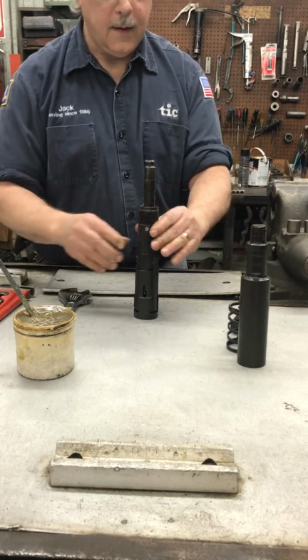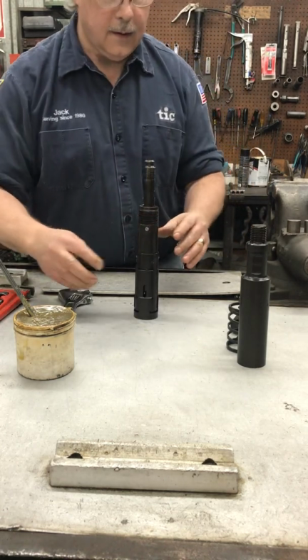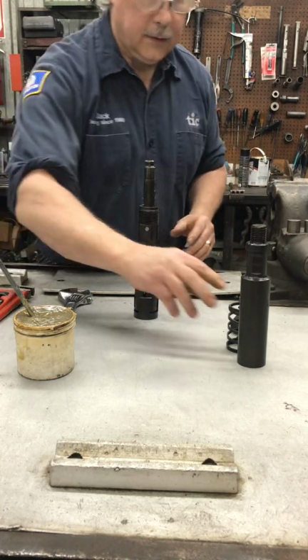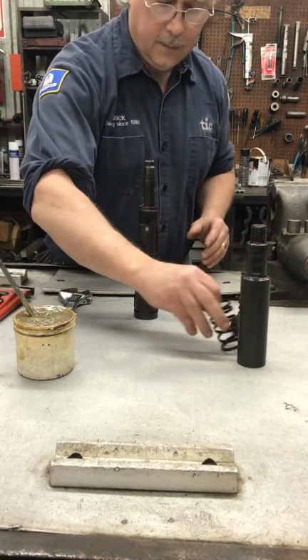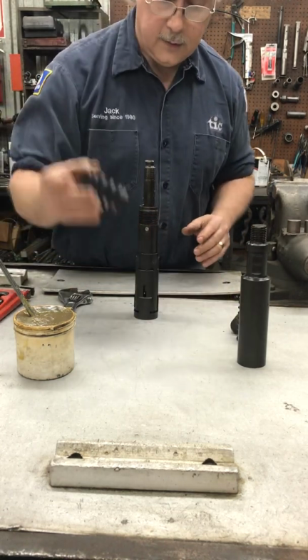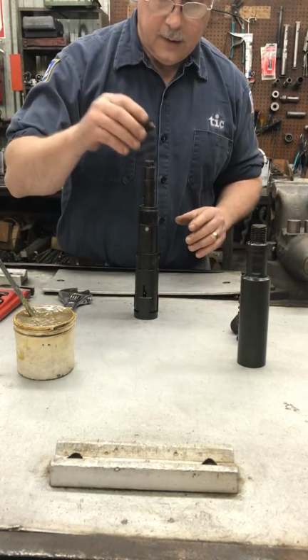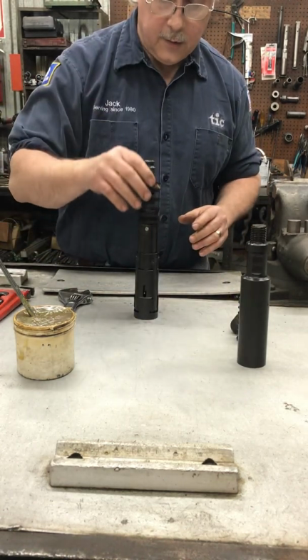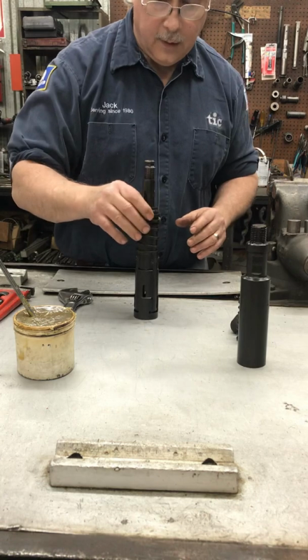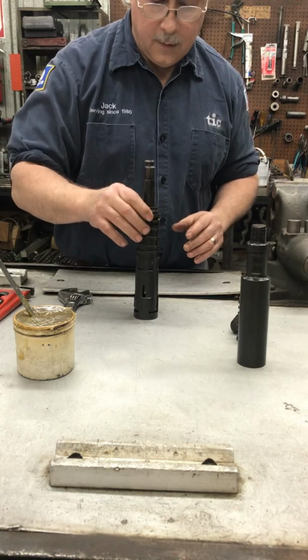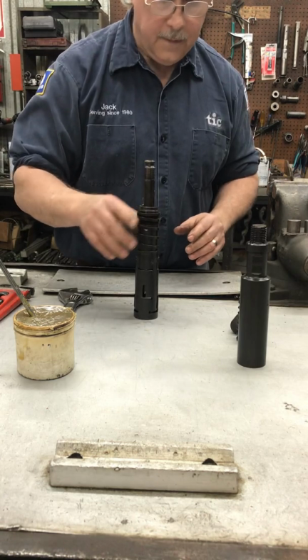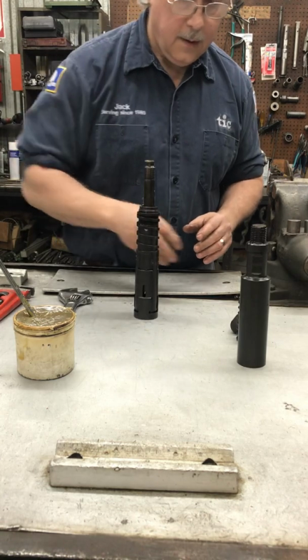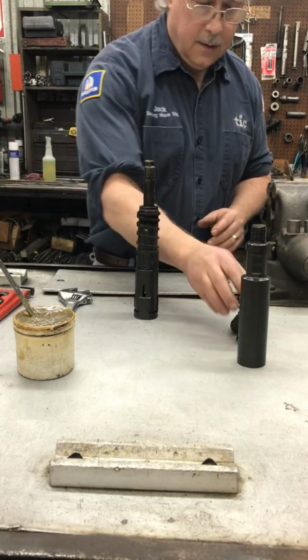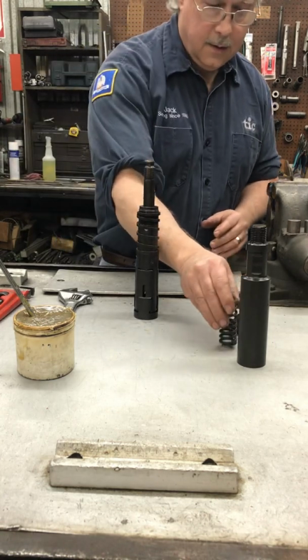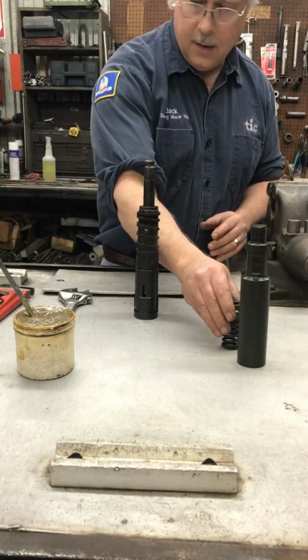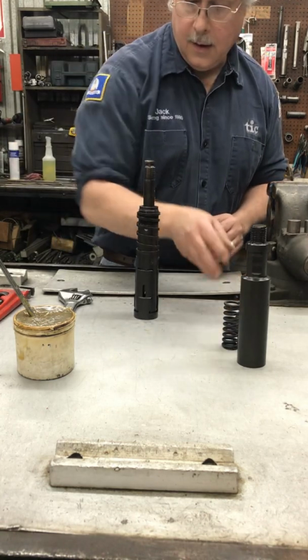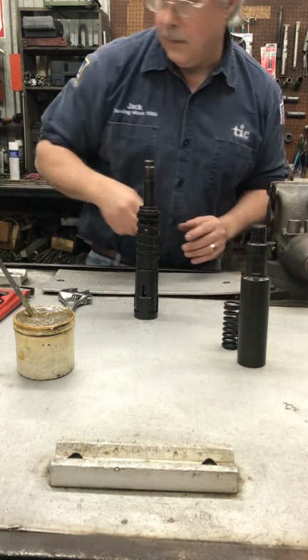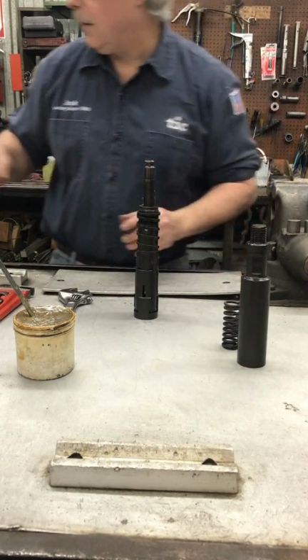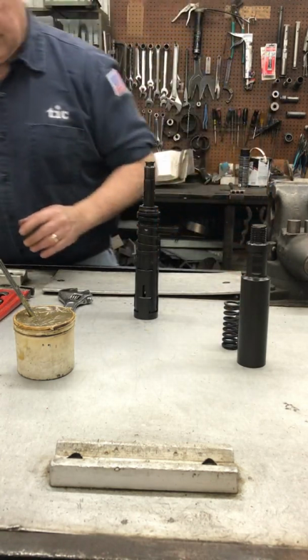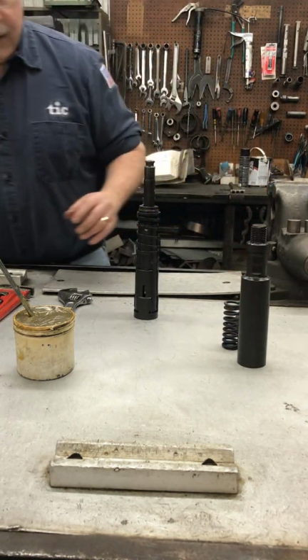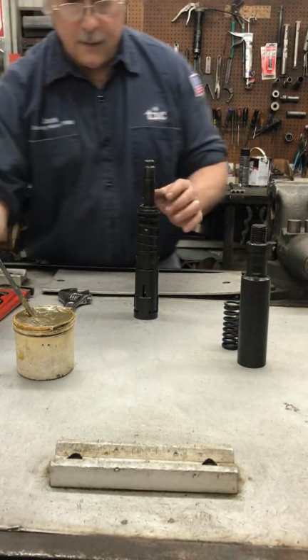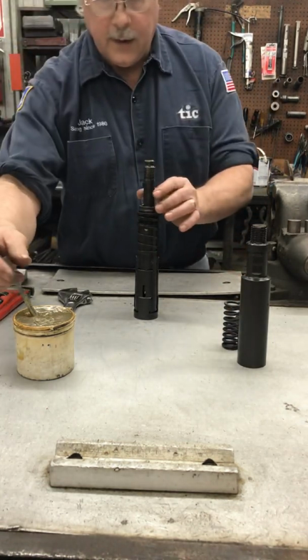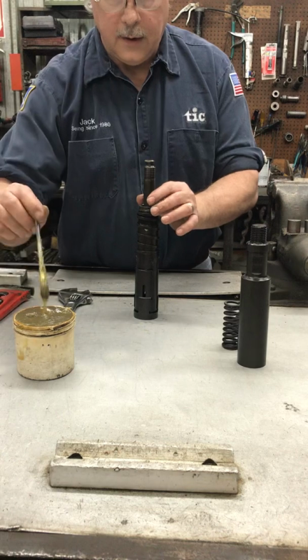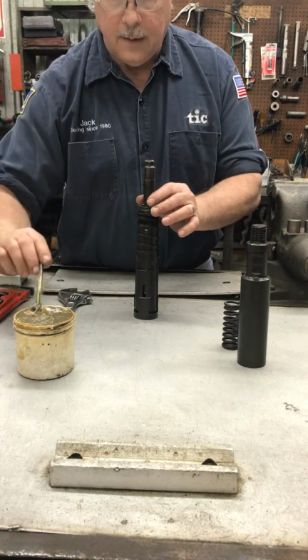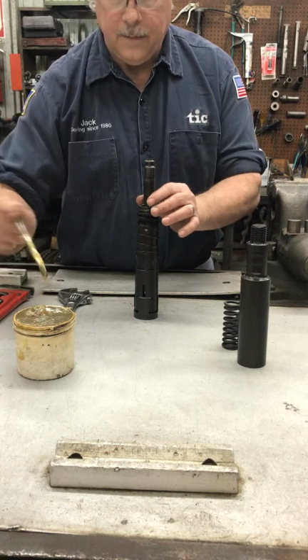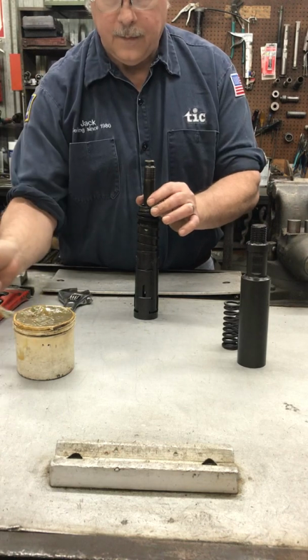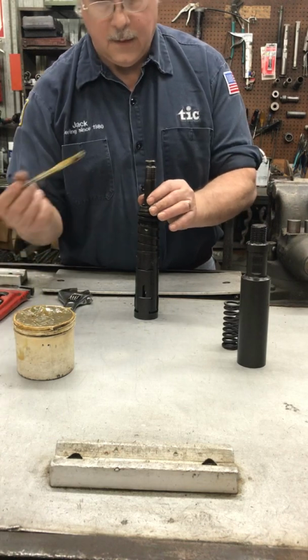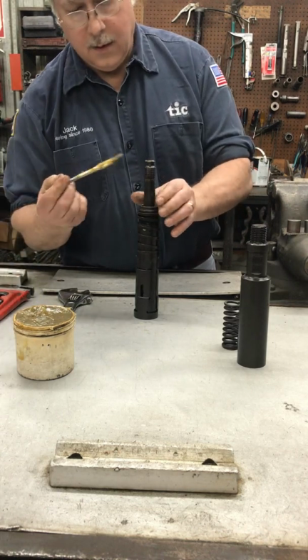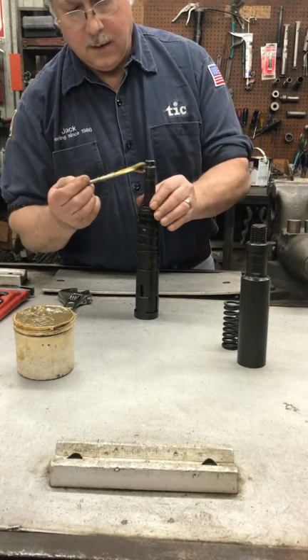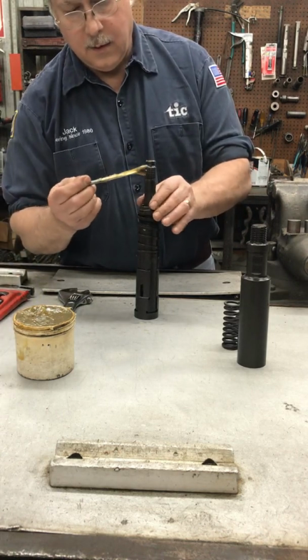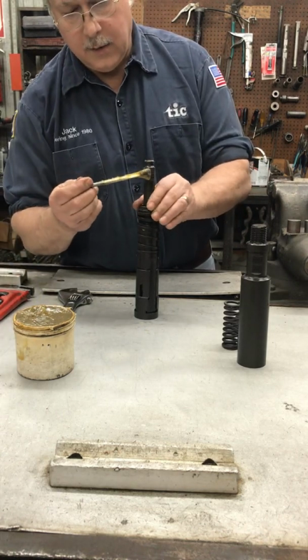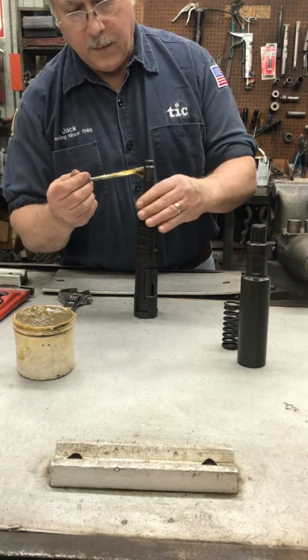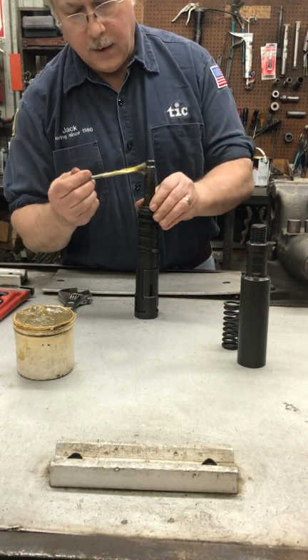Then the next step we're going to slide the dog spring on and put some grease on the threads or pipe coat.